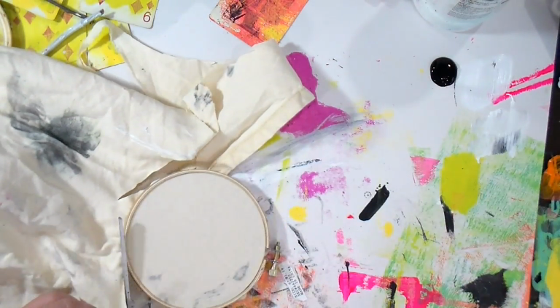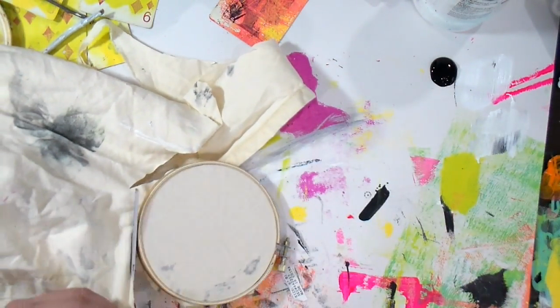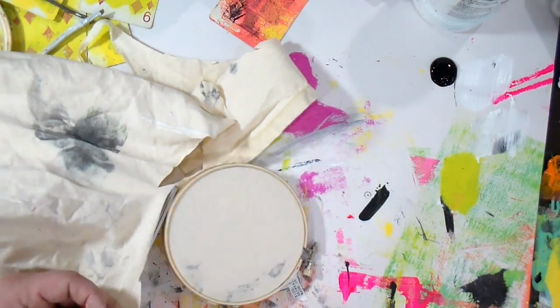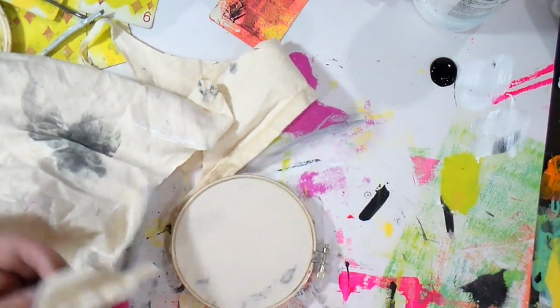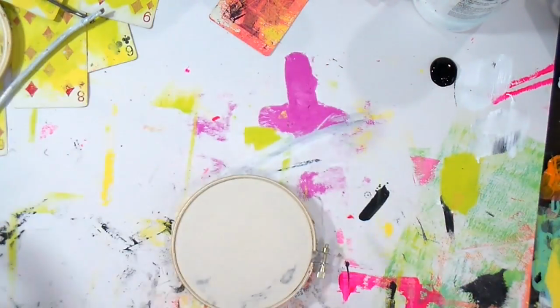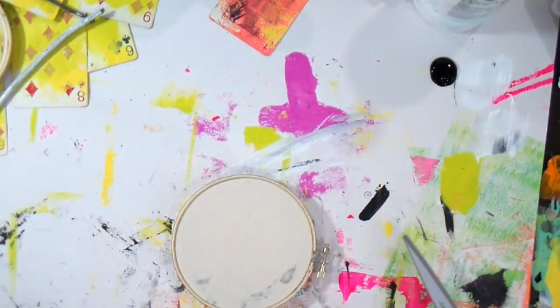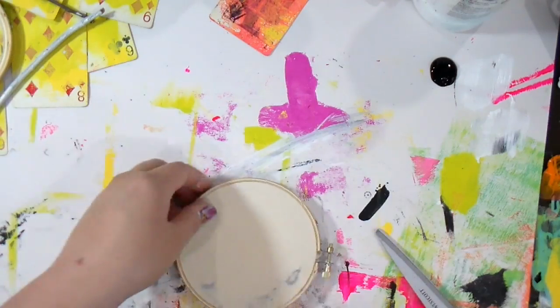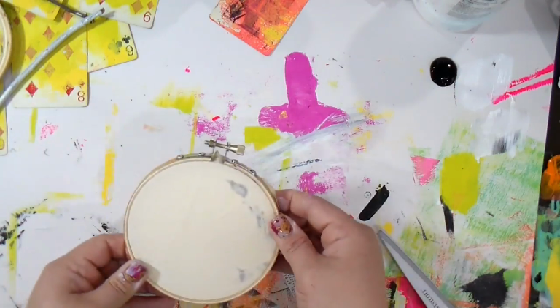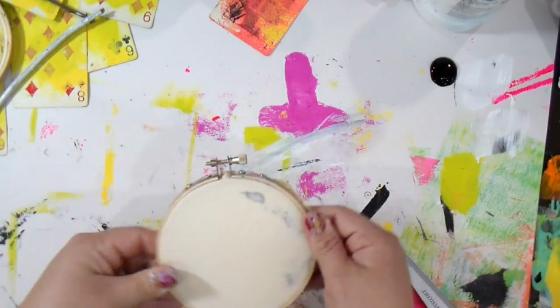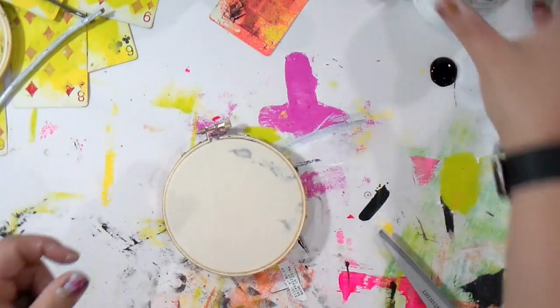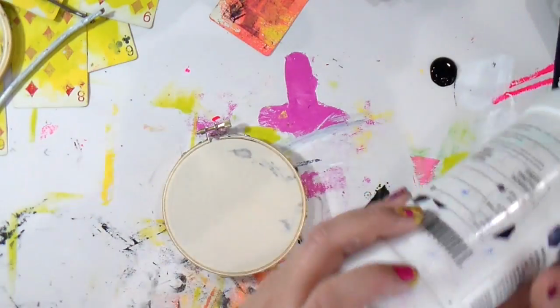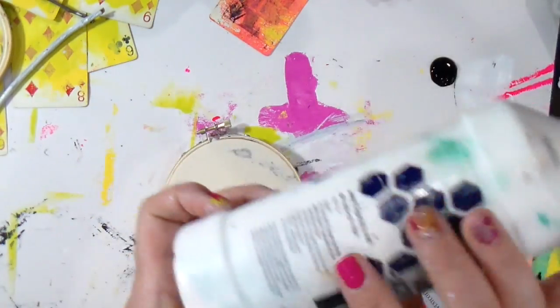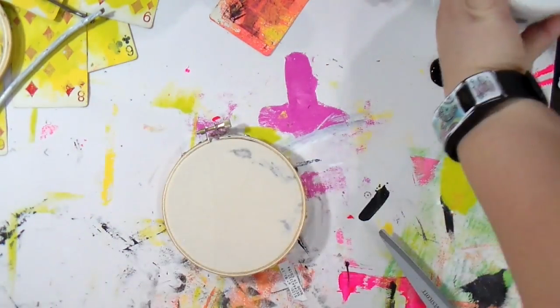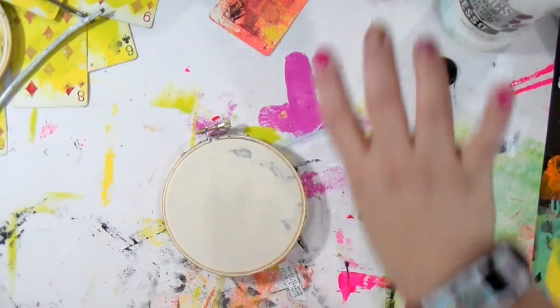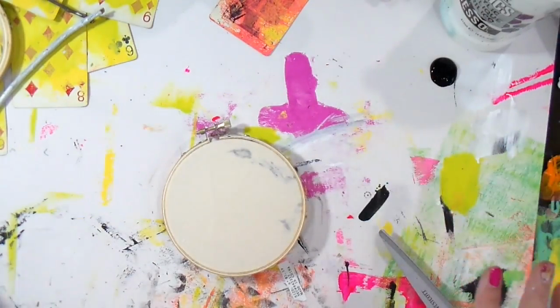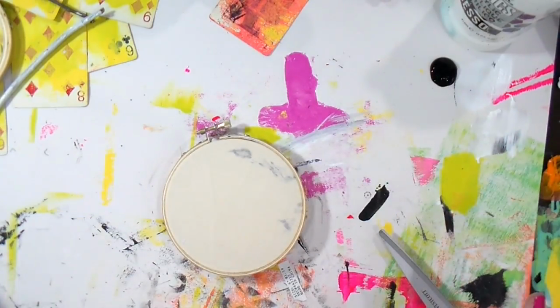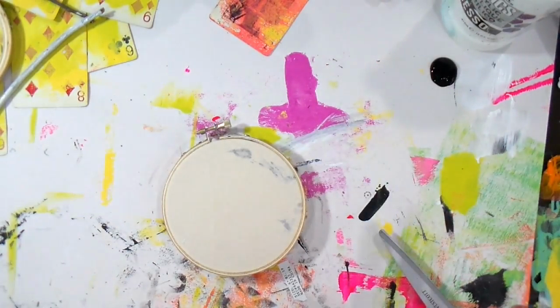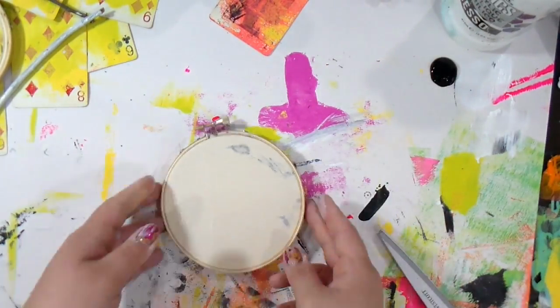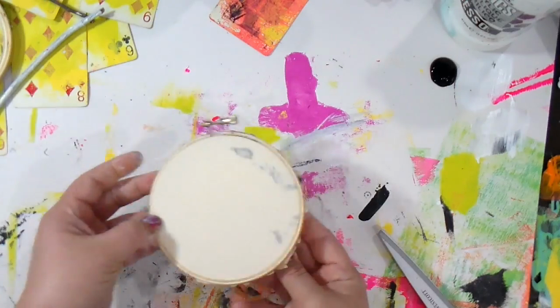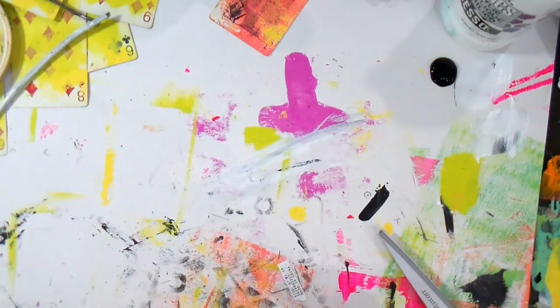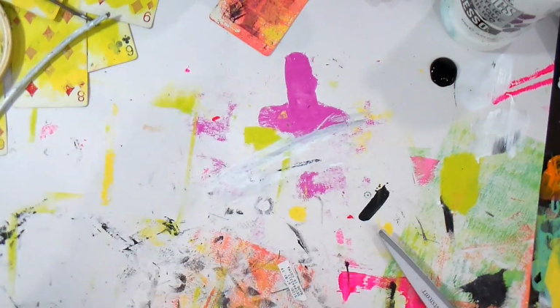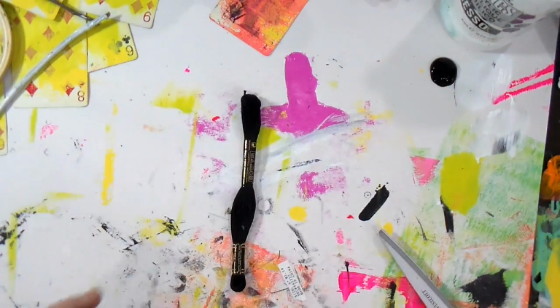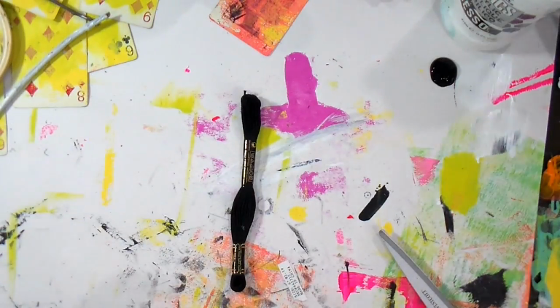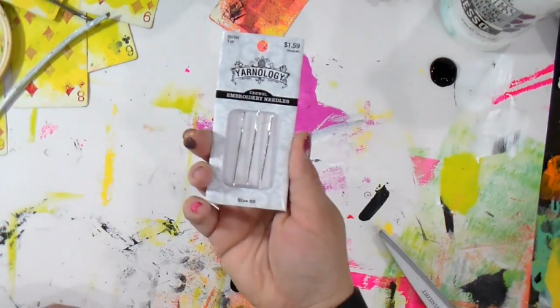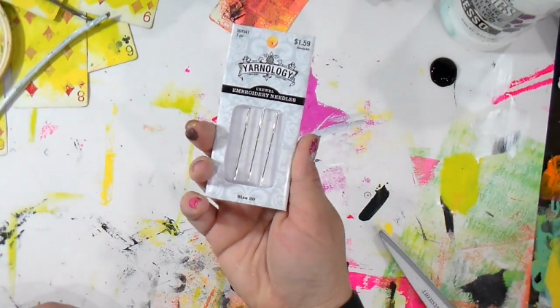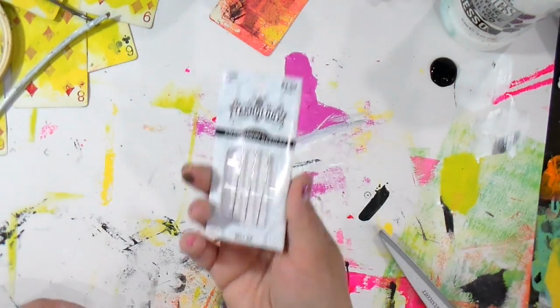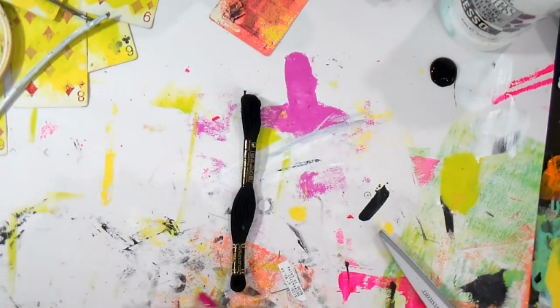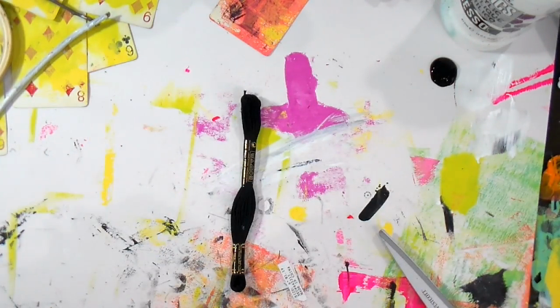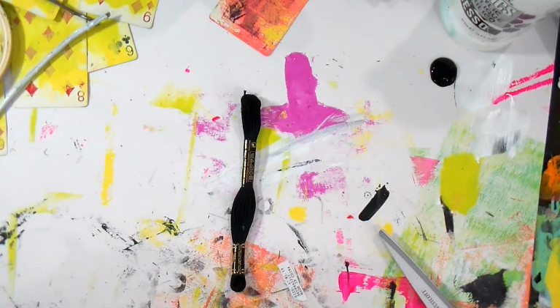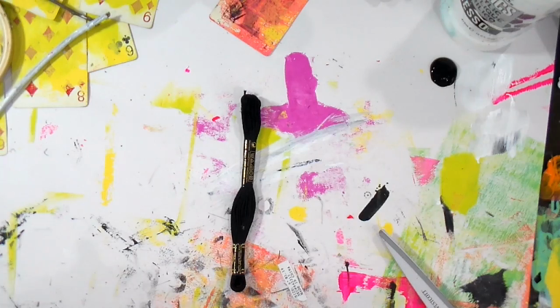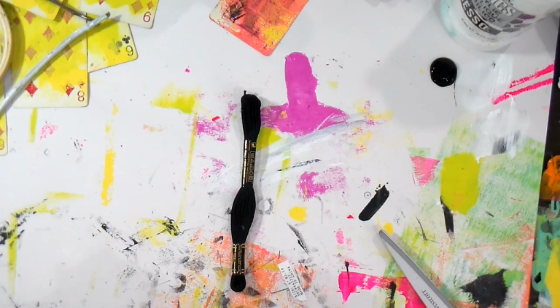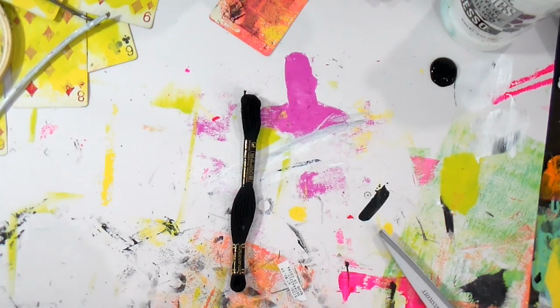Since we've got a new house, I've done a lot of my own art because it's so easy to match with what you have. Now I'm going to take some DMC floss and an embroidery needle.